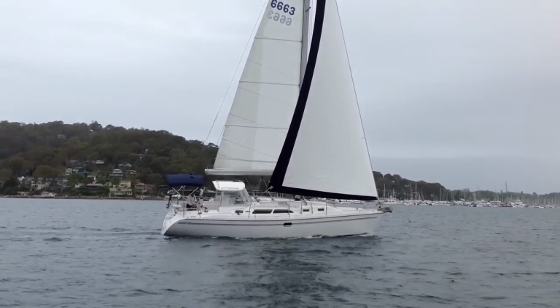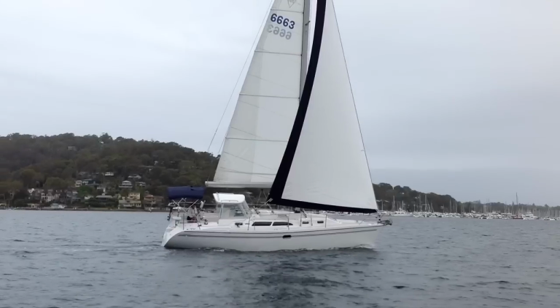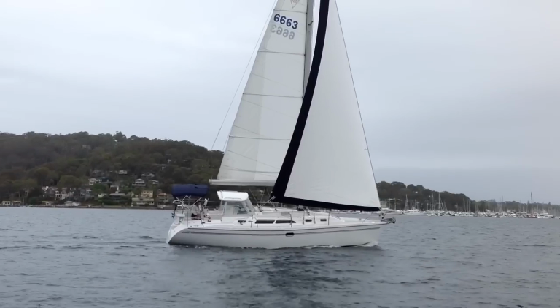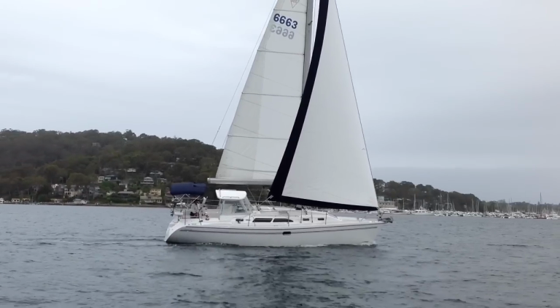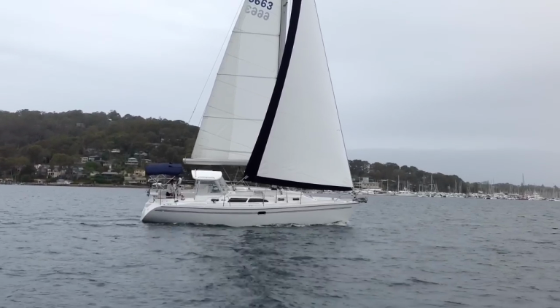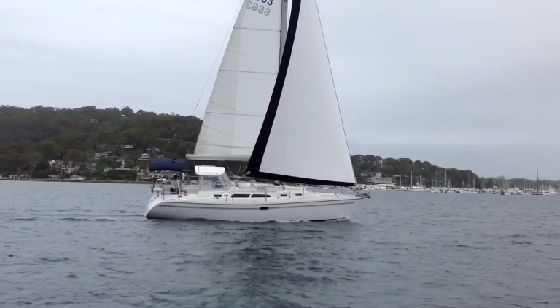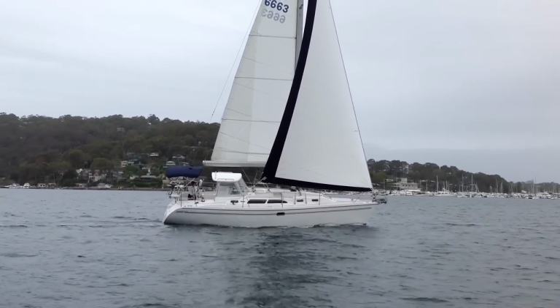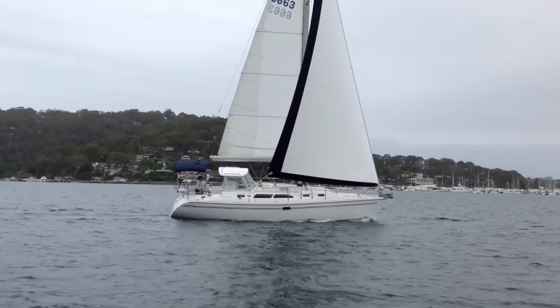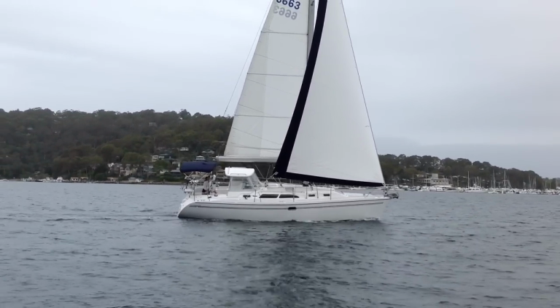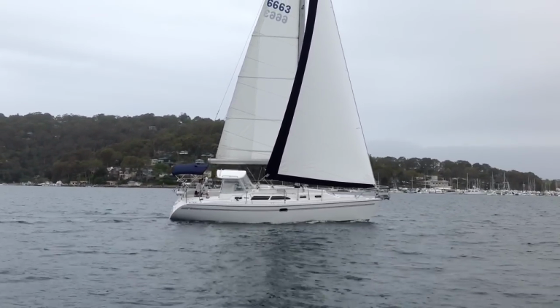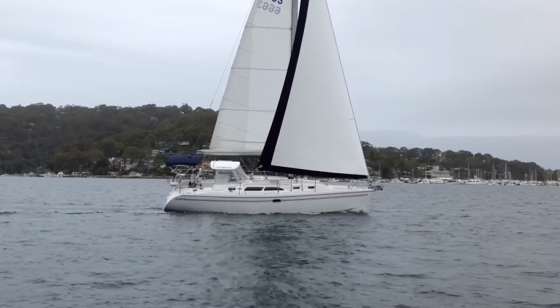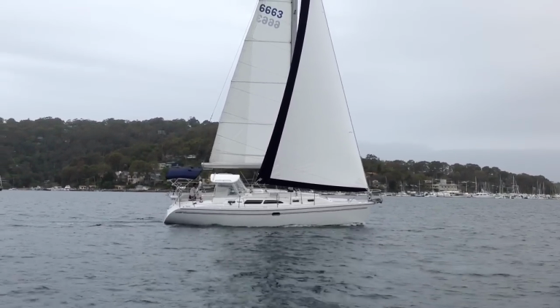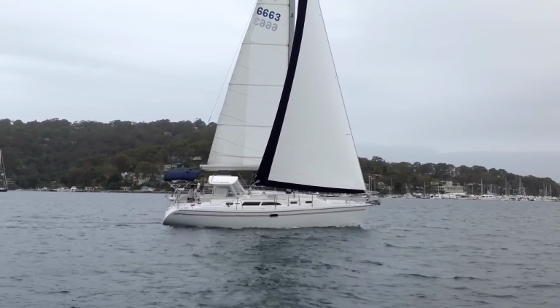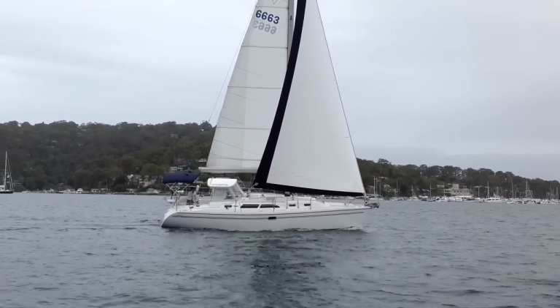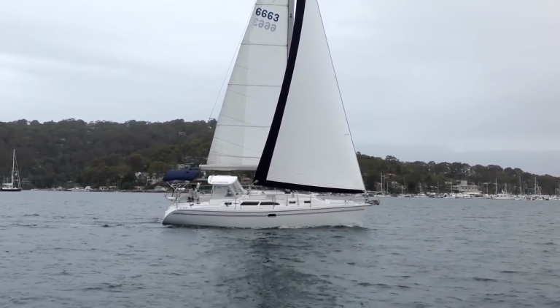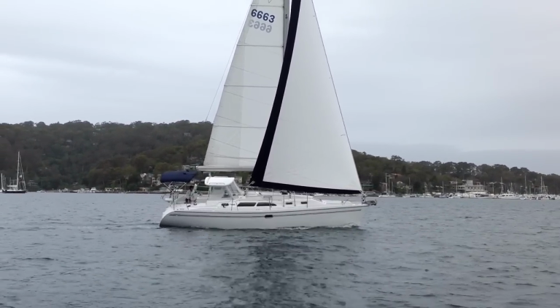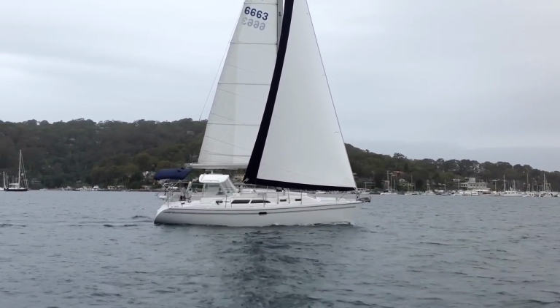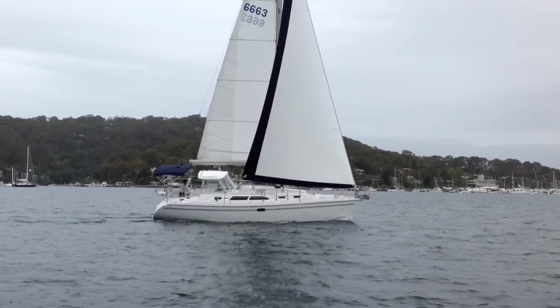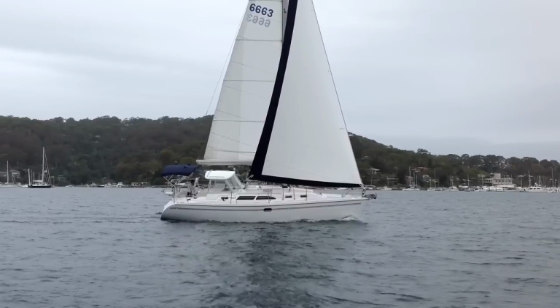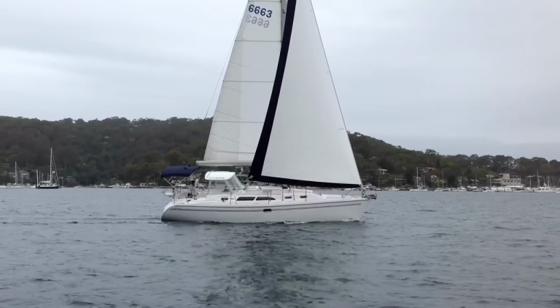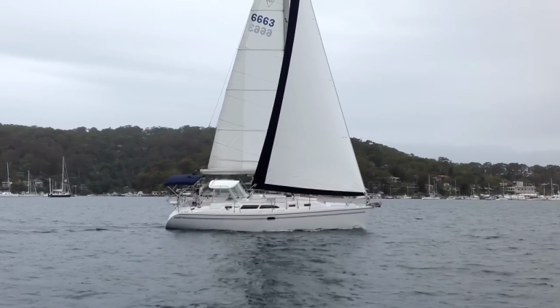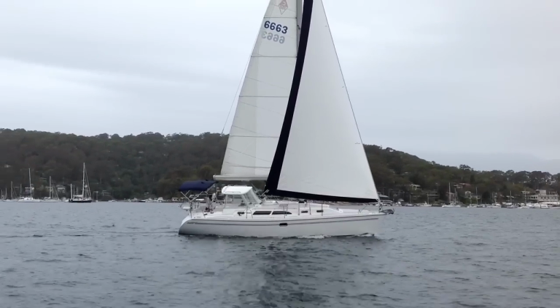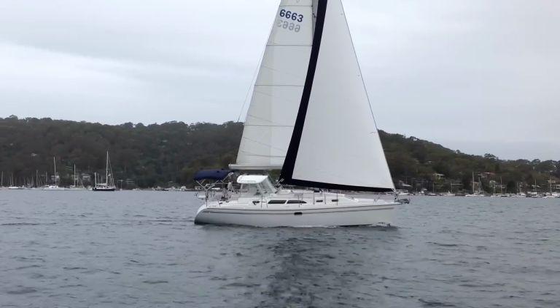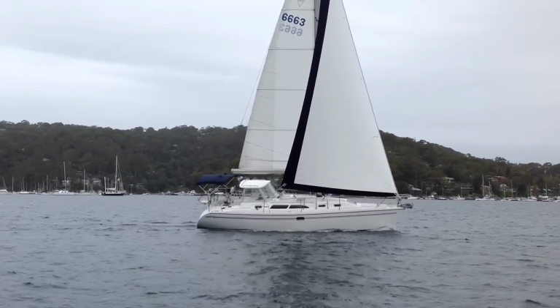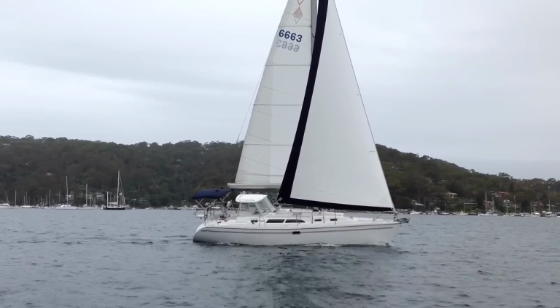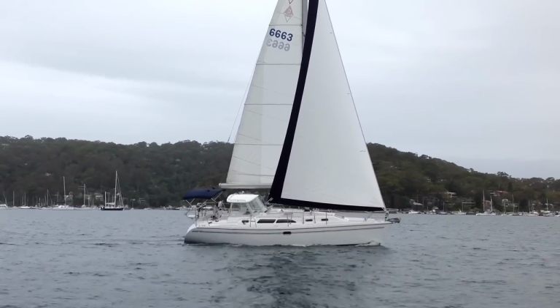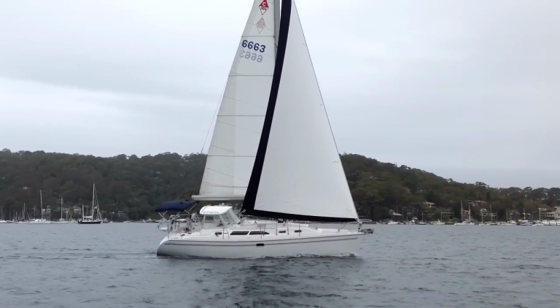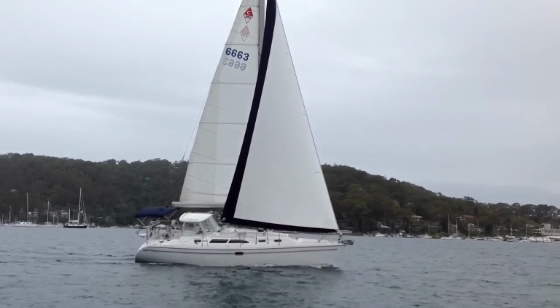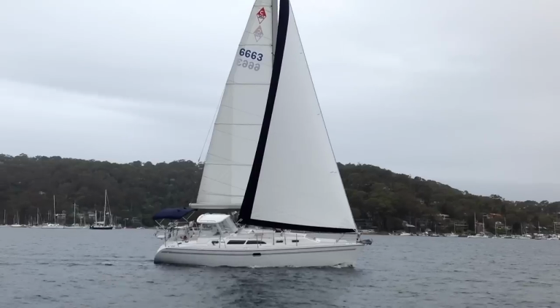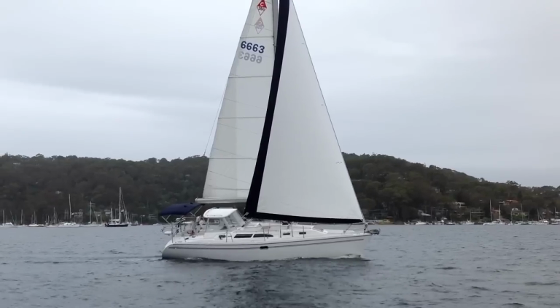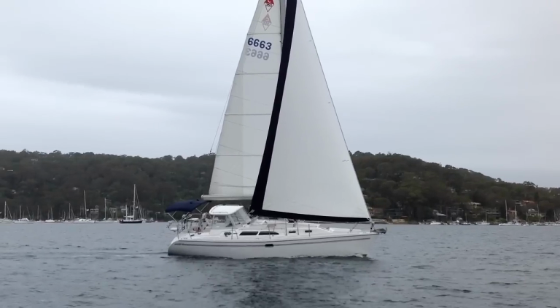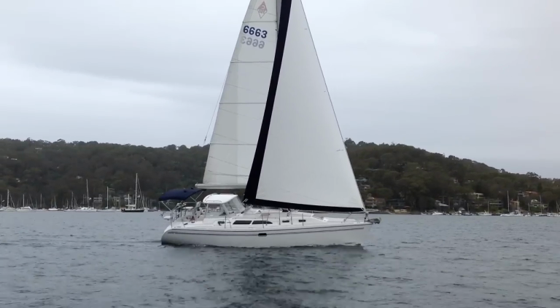The mainsail is fully battened. Her sail inventory includes the fully battened mainsail, the genoa we see today, a spare genoa, a self-tacking headsail, and also an asymmetric spinnaker.